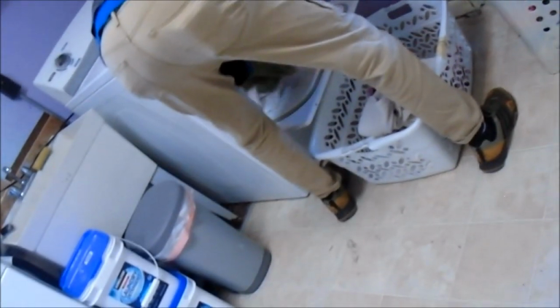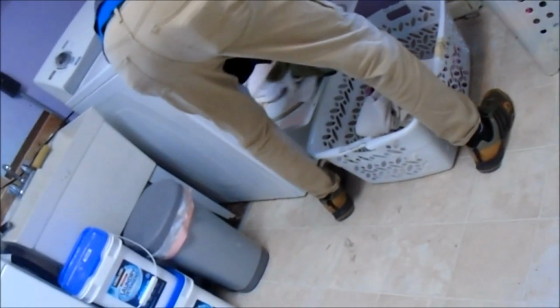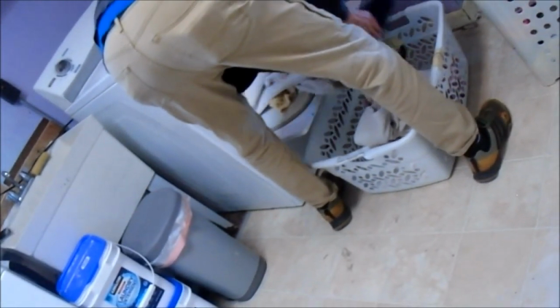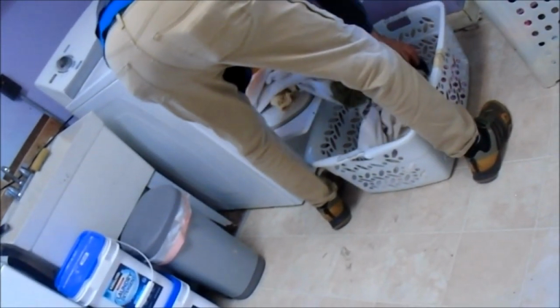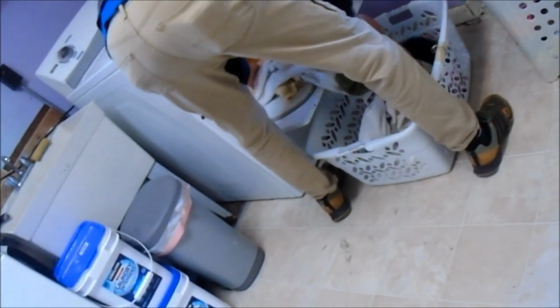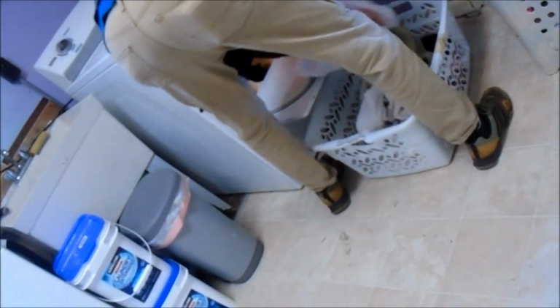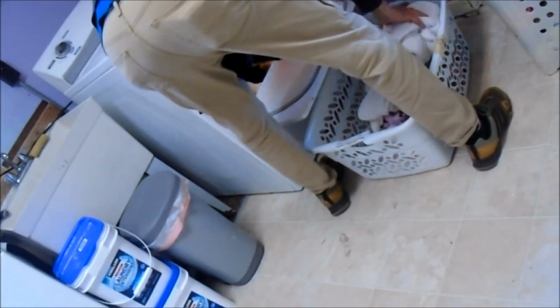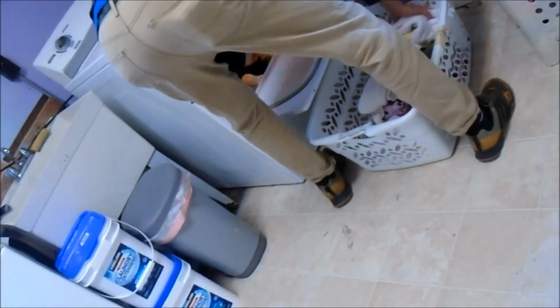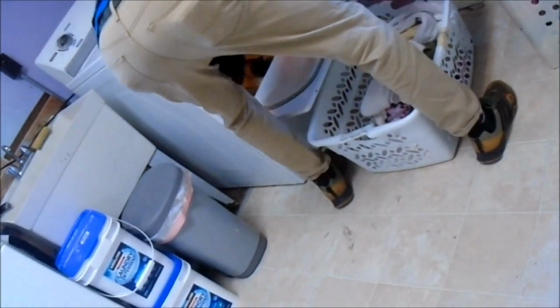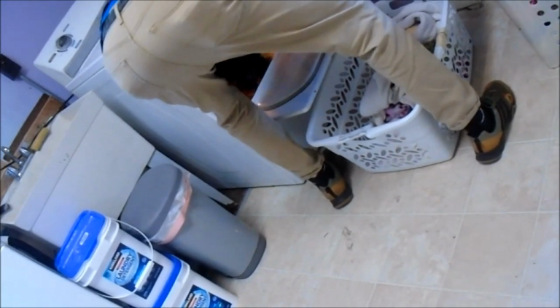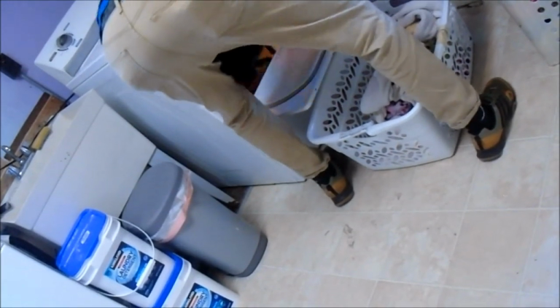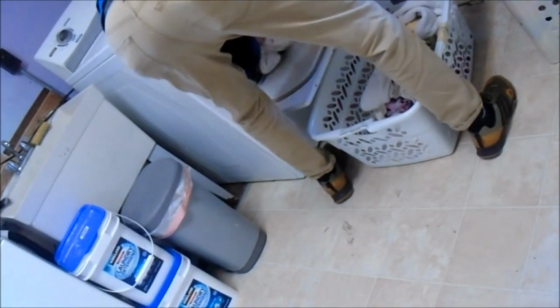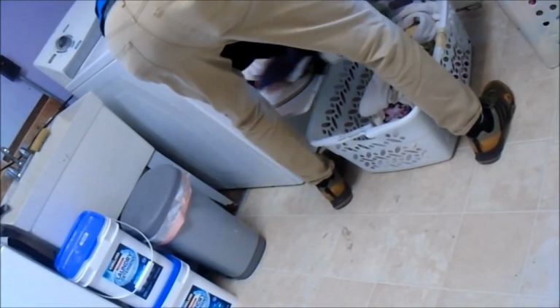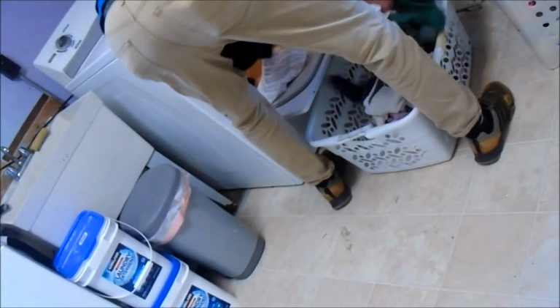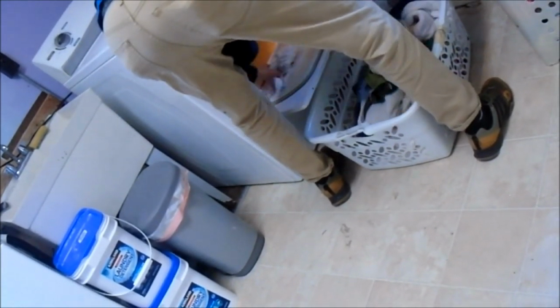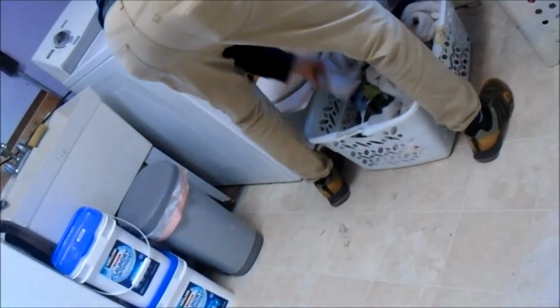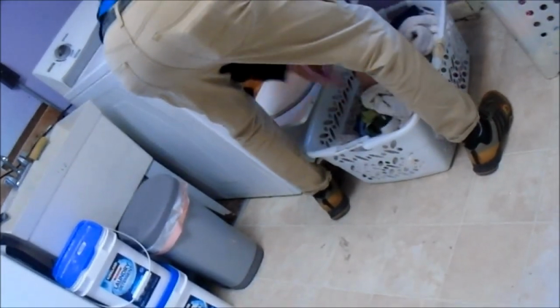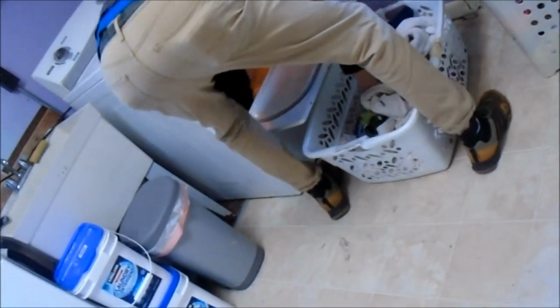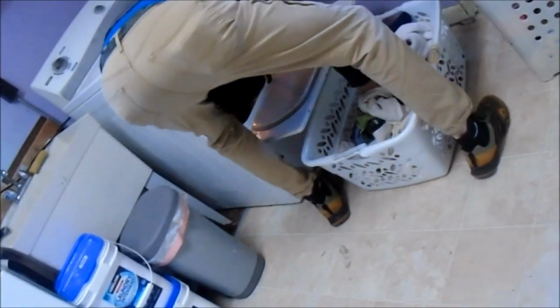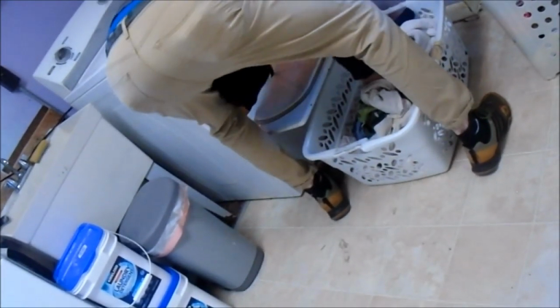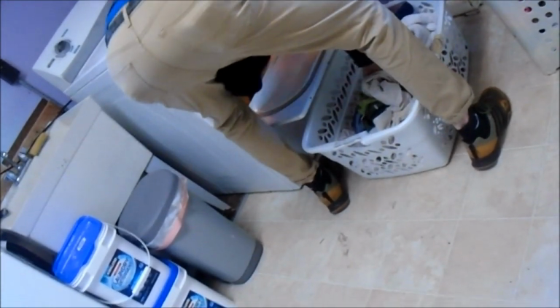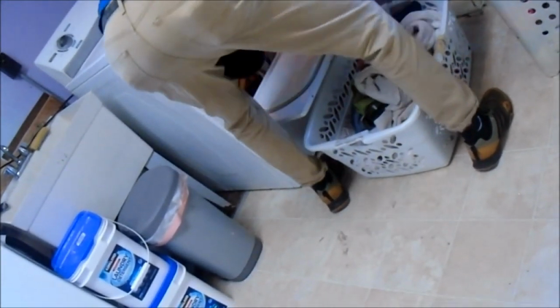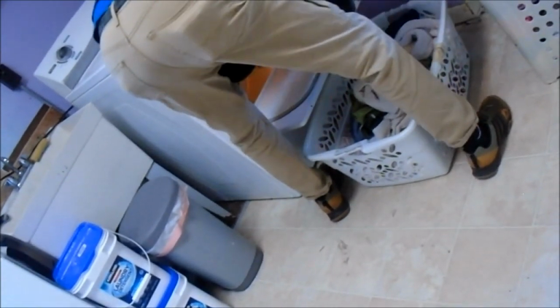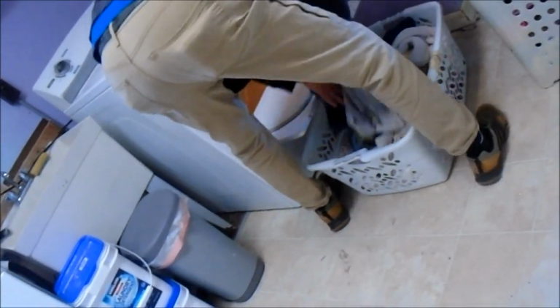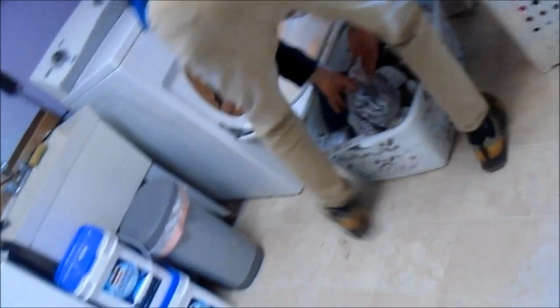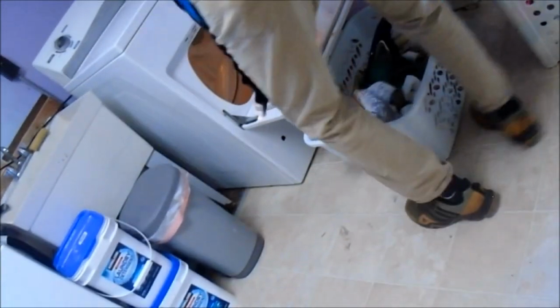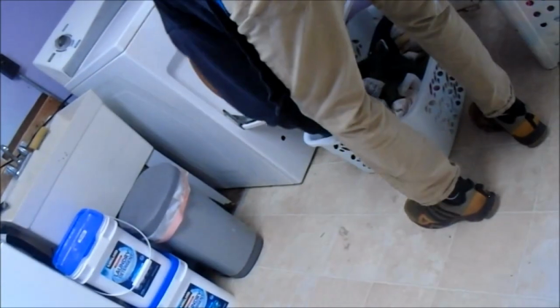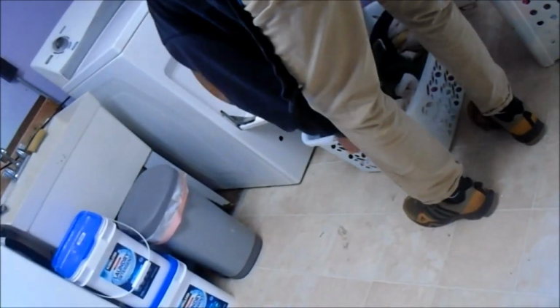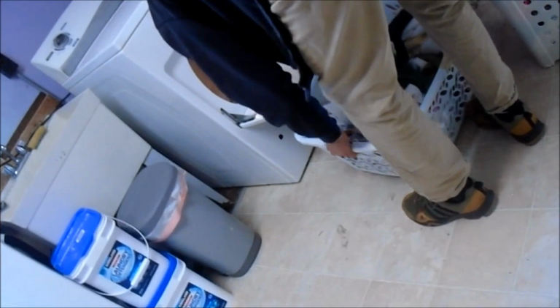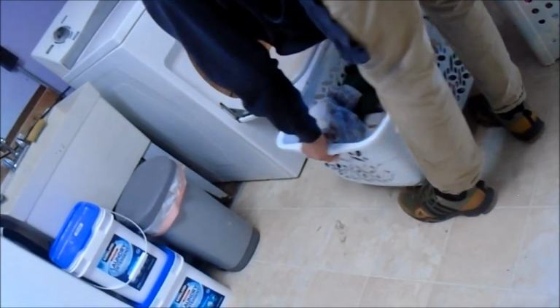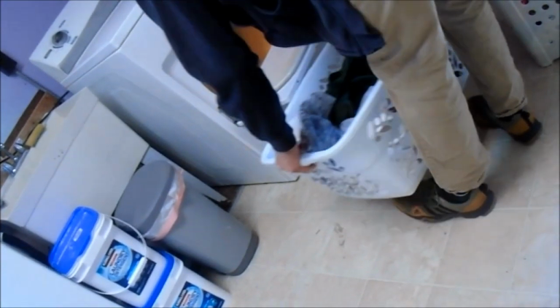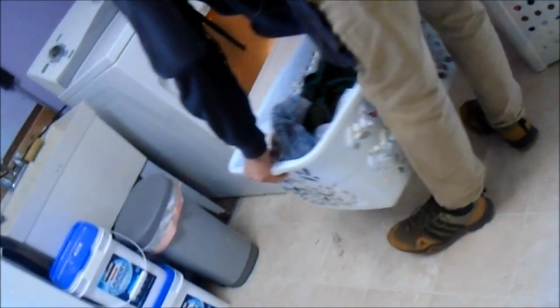With the old dryer, it's like you replace one thing and the next thing goes out. And Sue's getting fed up — I just keep mending this thing.